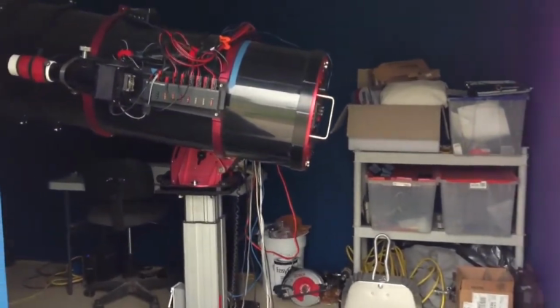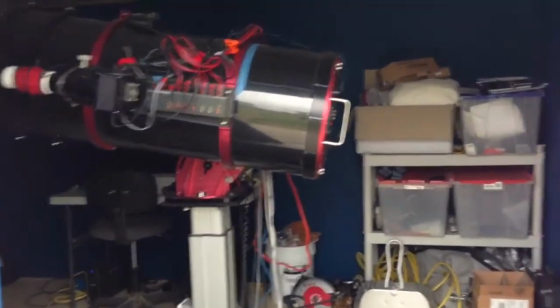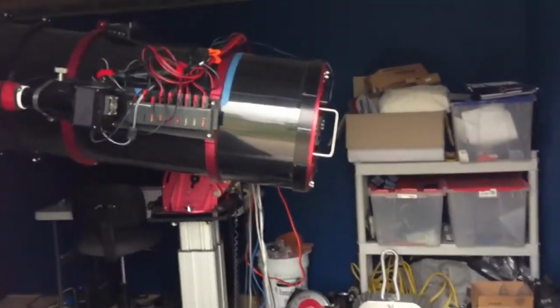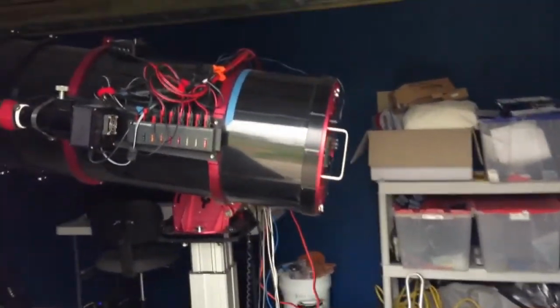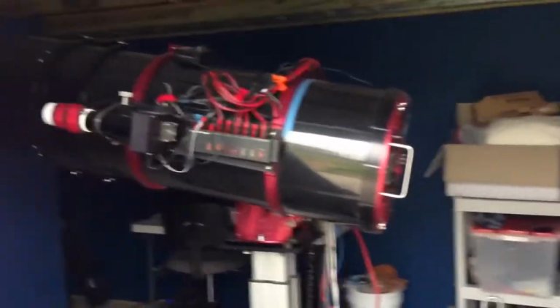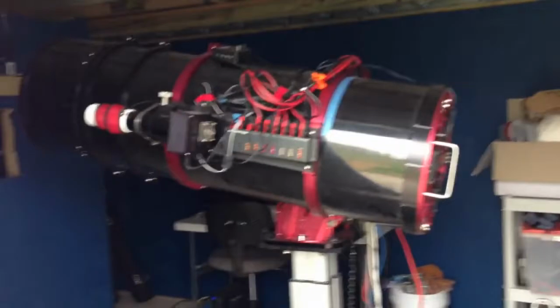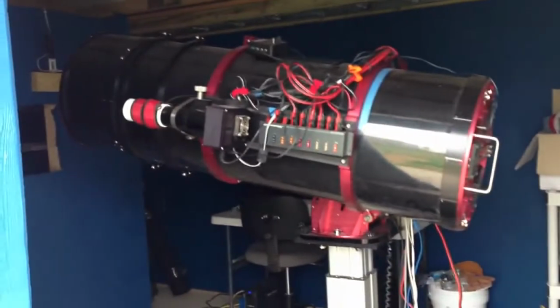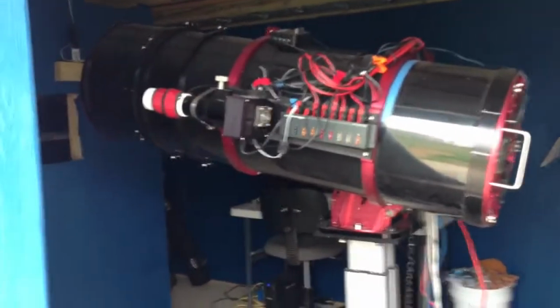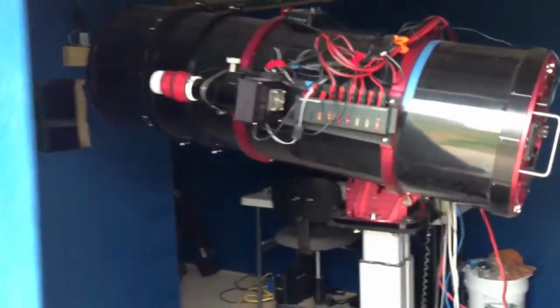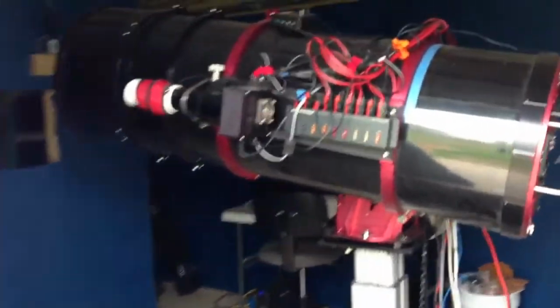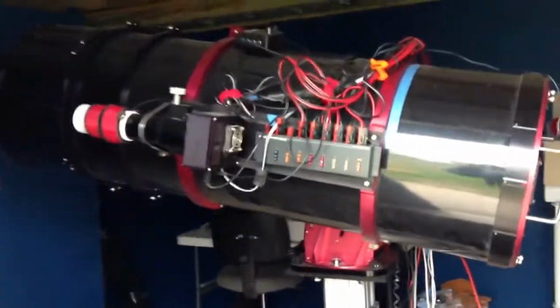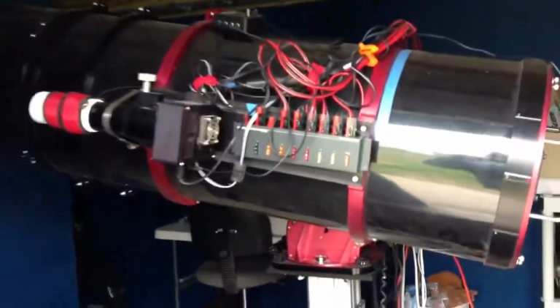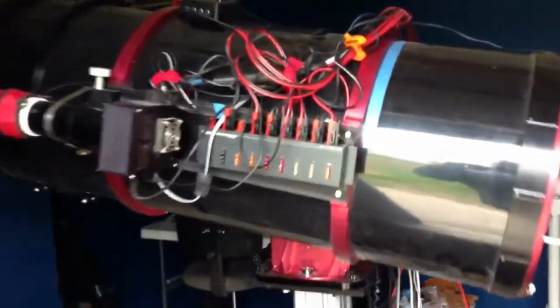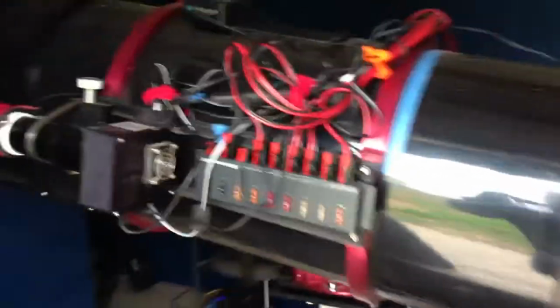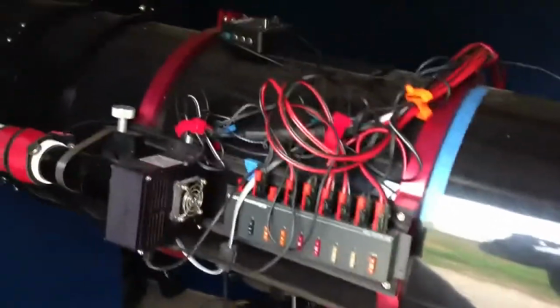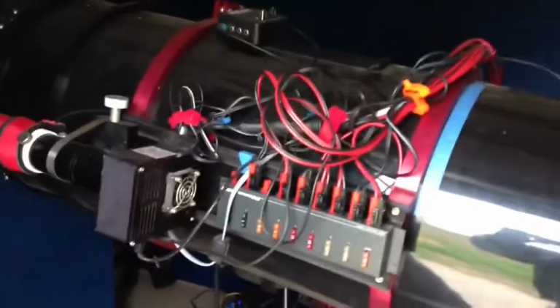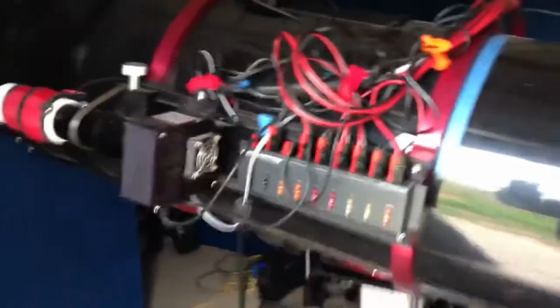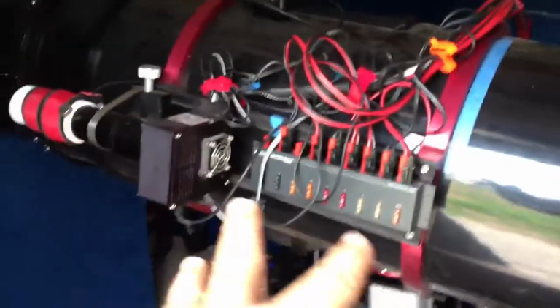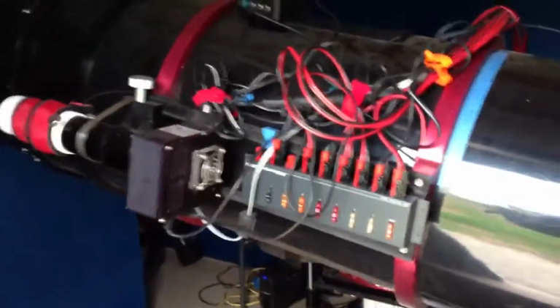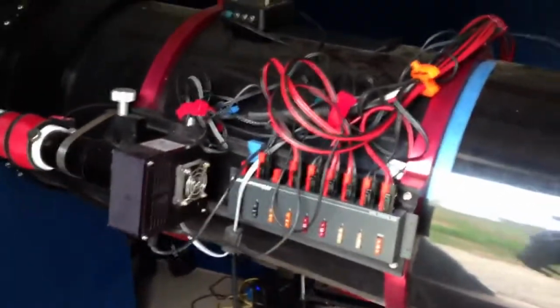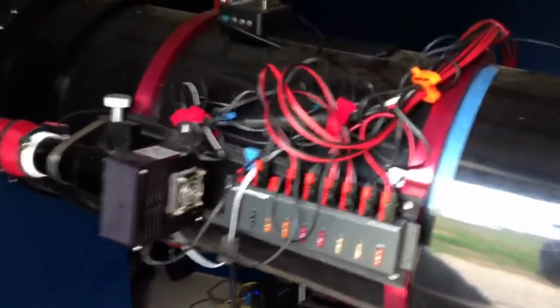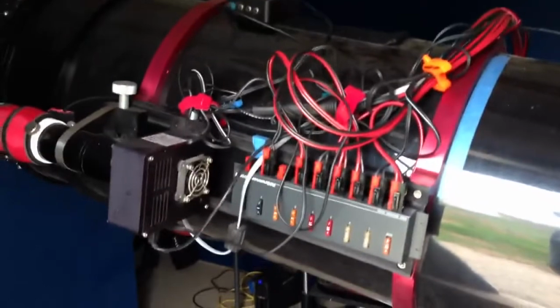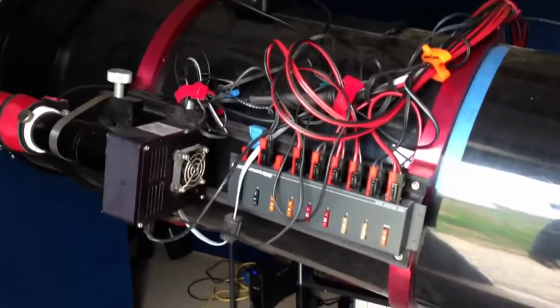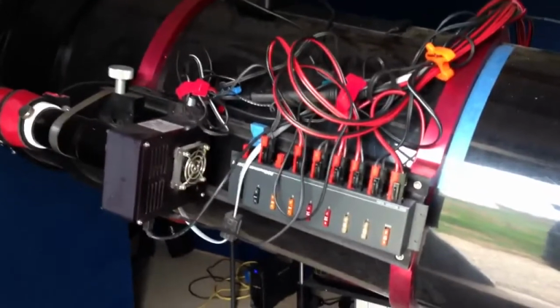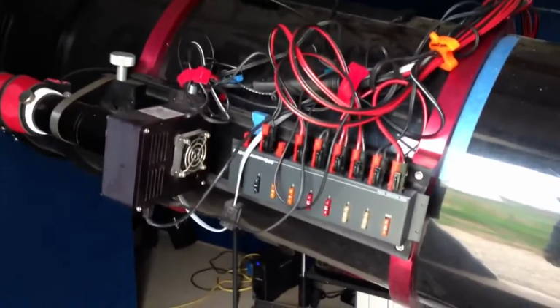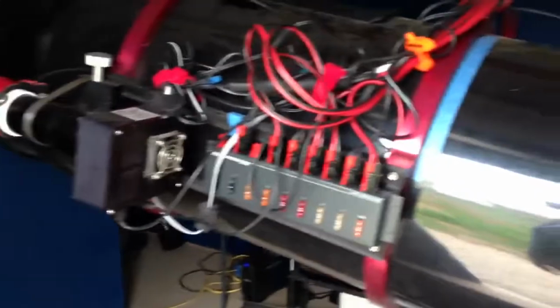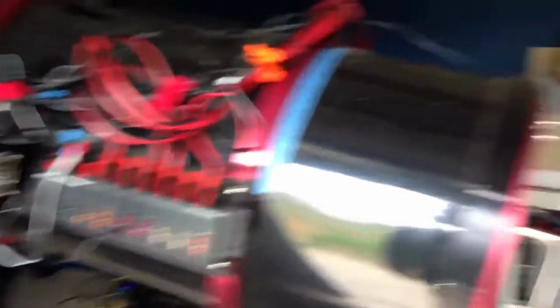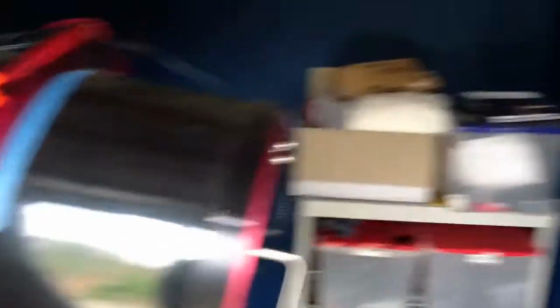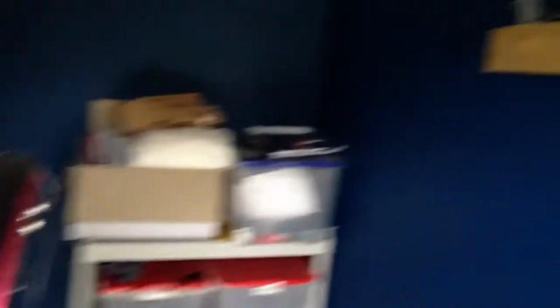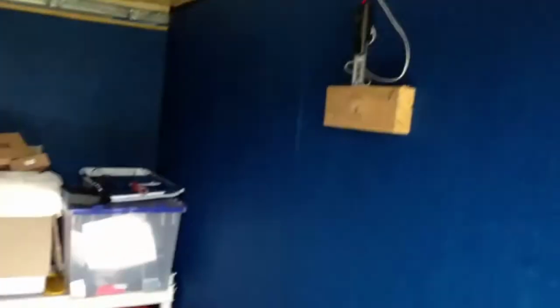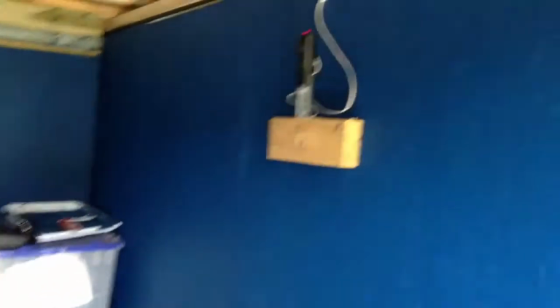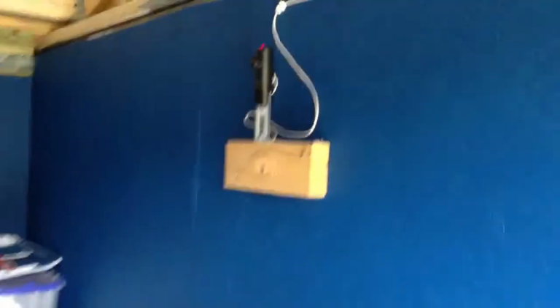We're going to do a test of the roof. I put a new power distribution system on the top of the scope, which was one of yesterday's projects.